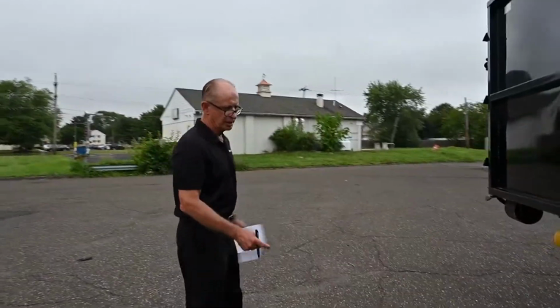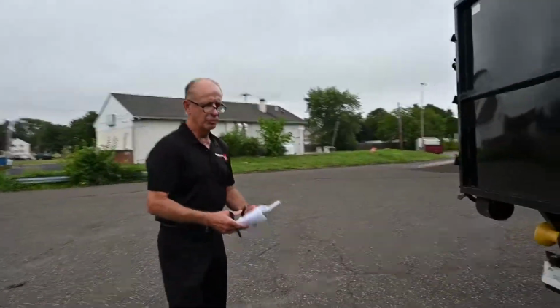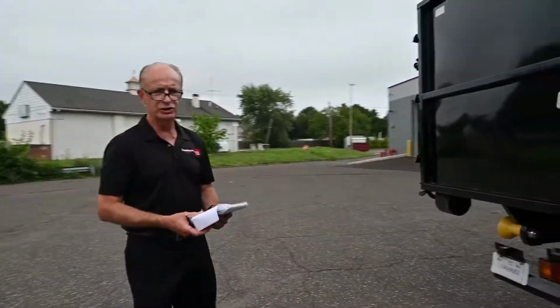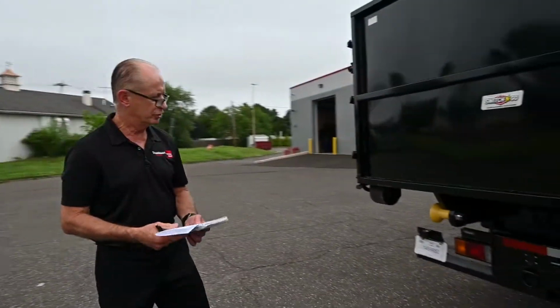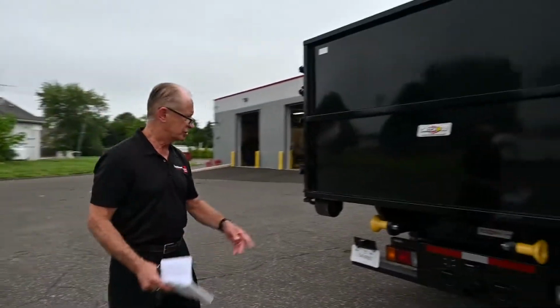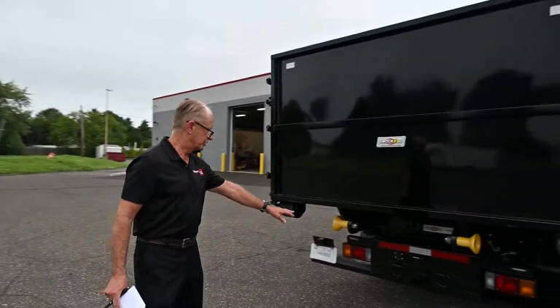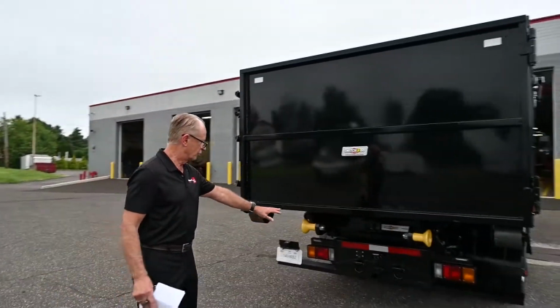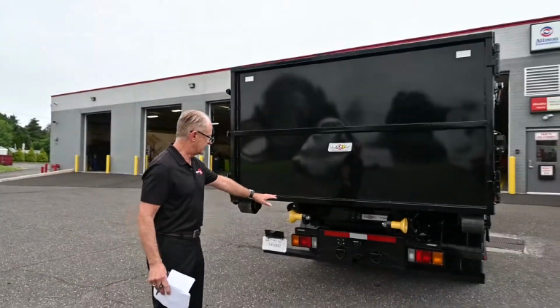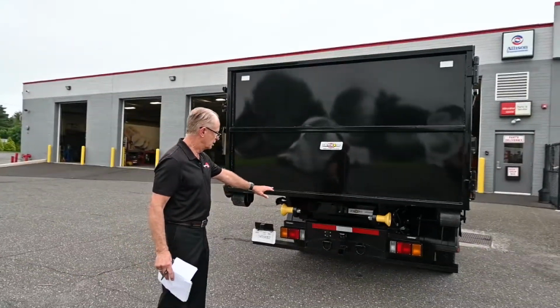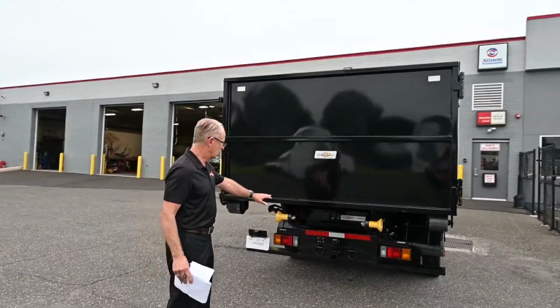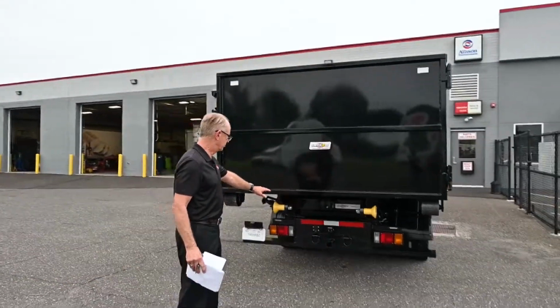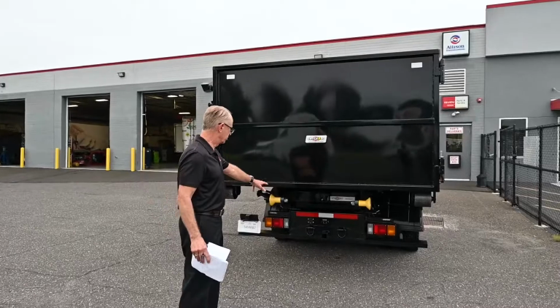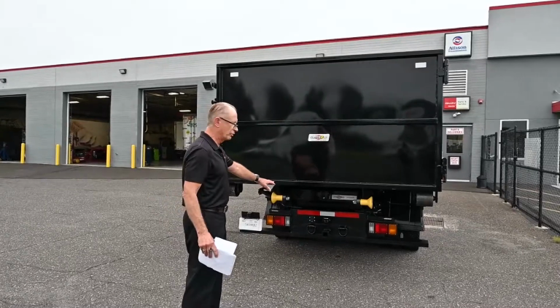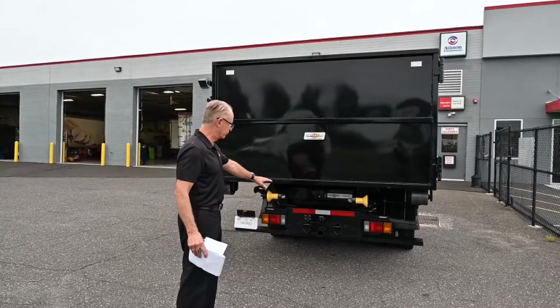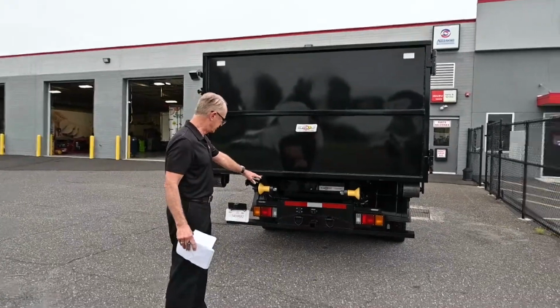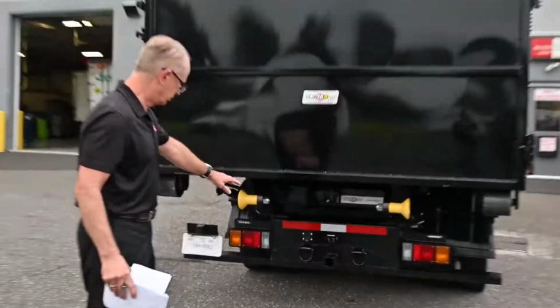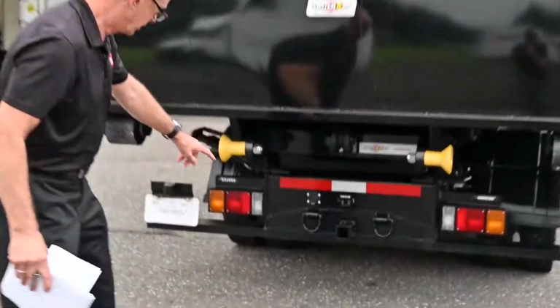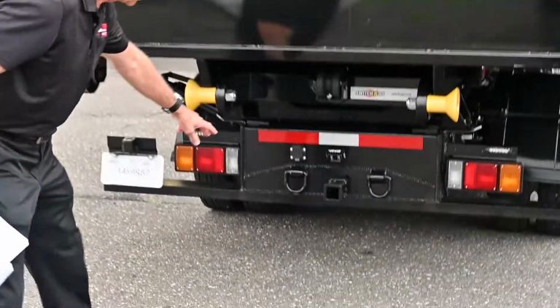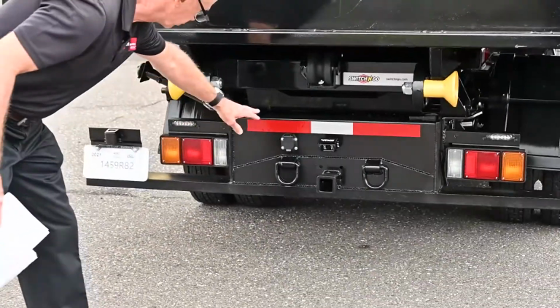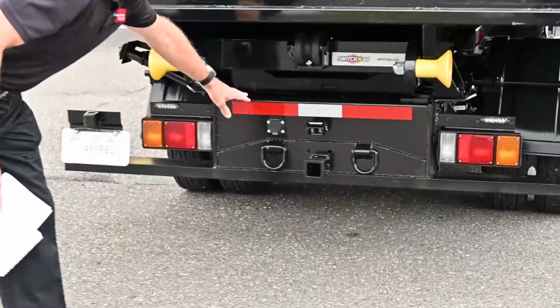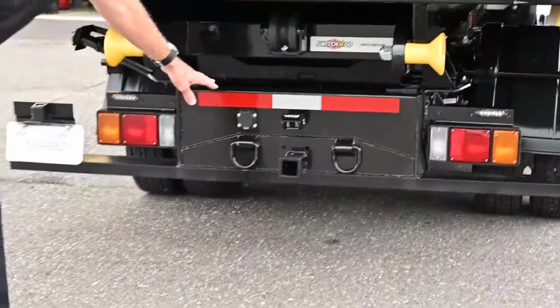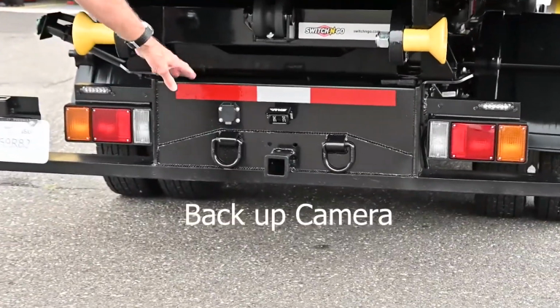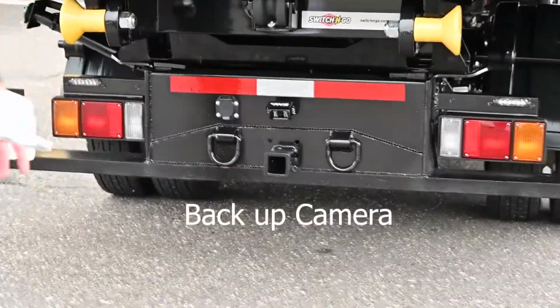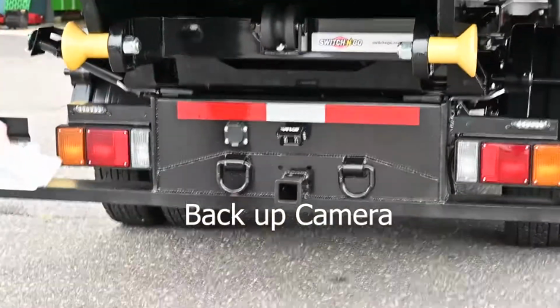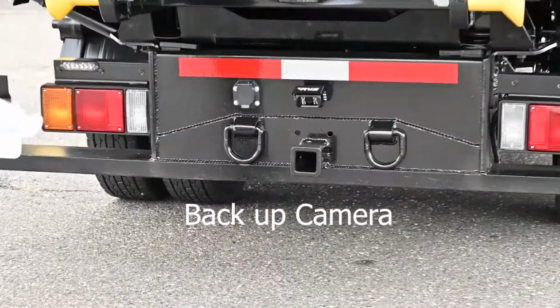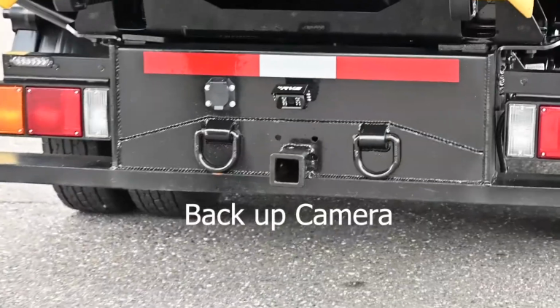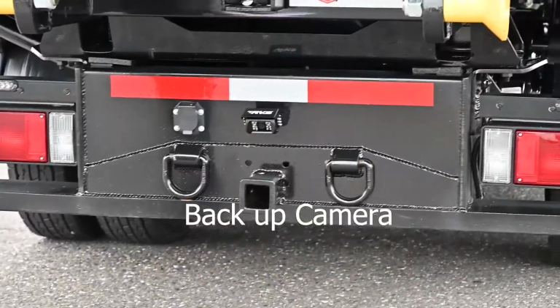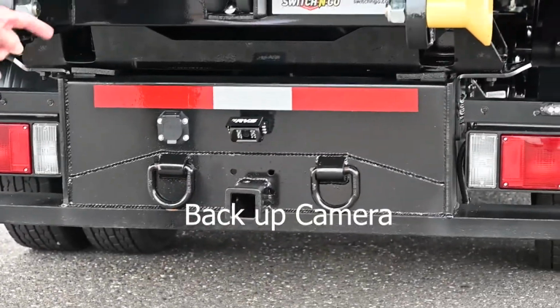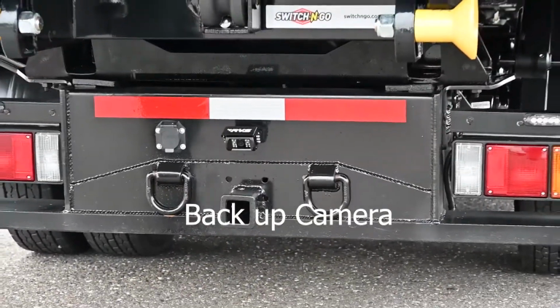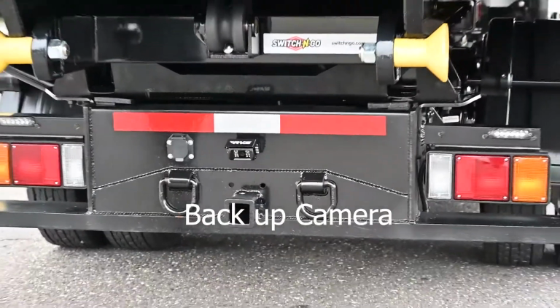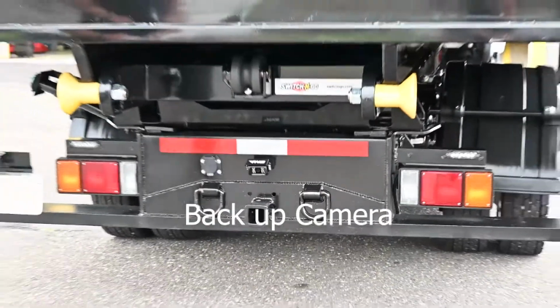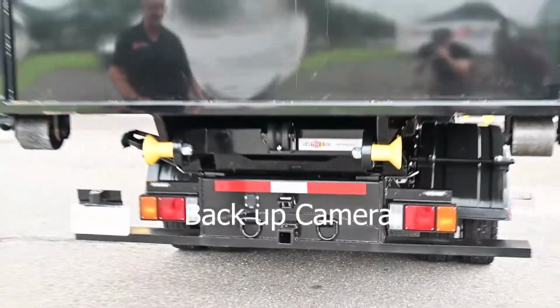He wanted to tow with the truck, so we installed a pedal plate with a receiver. It also has a camera so he can see when he's loading and unloading his truck and backing up.